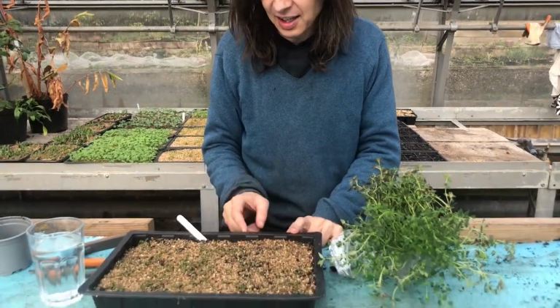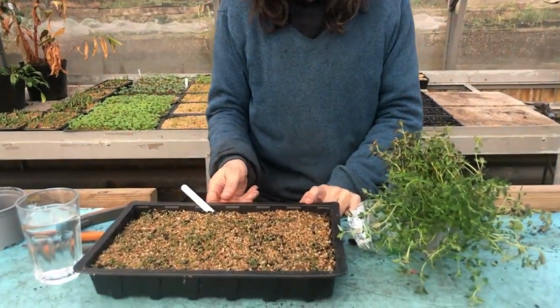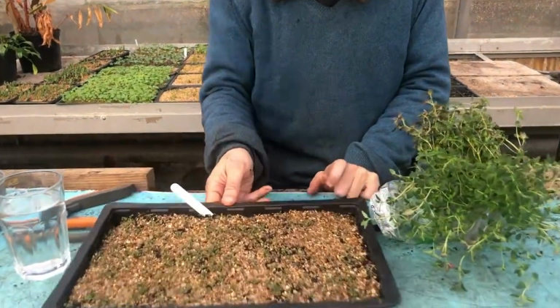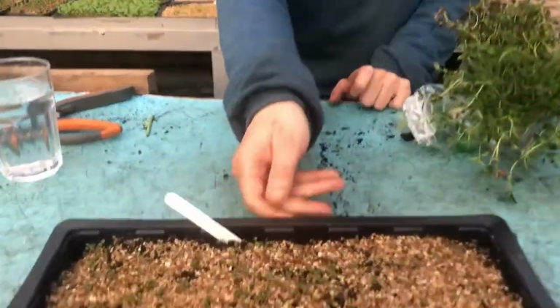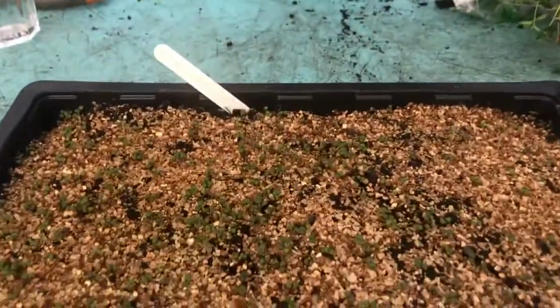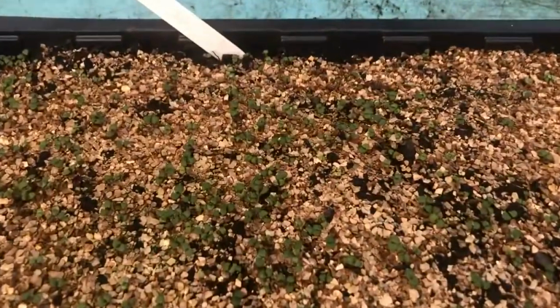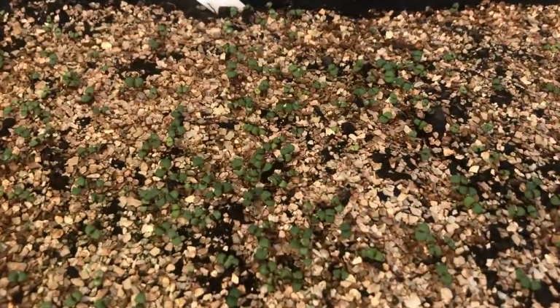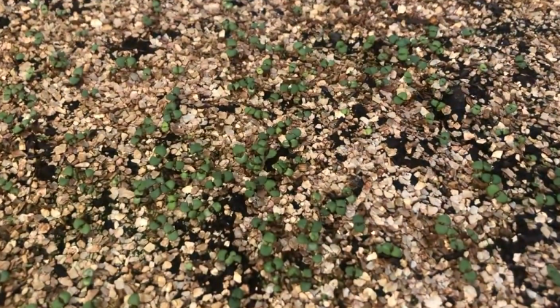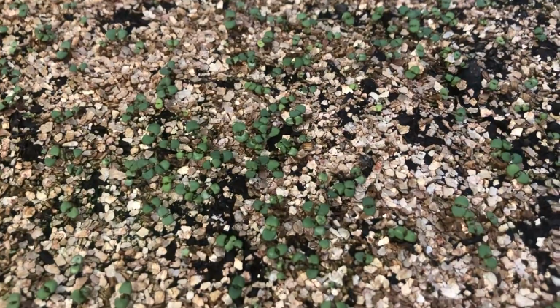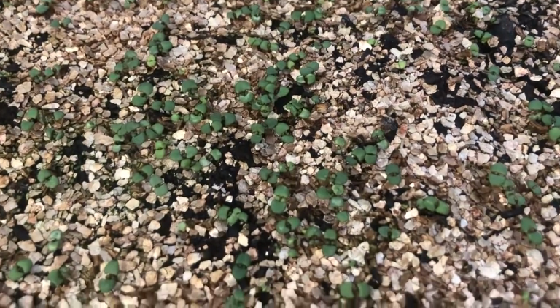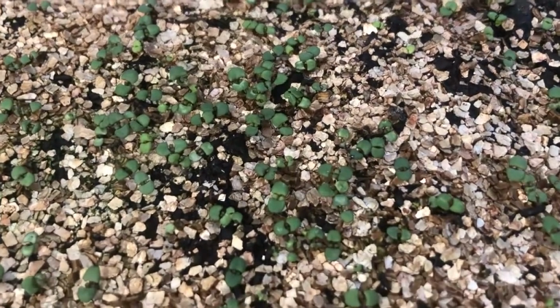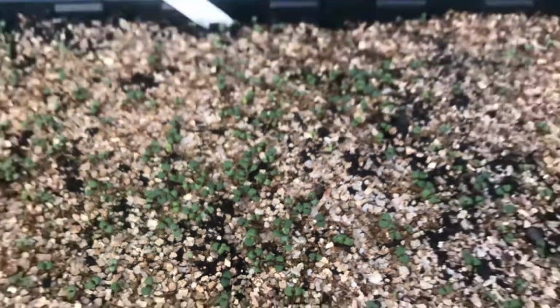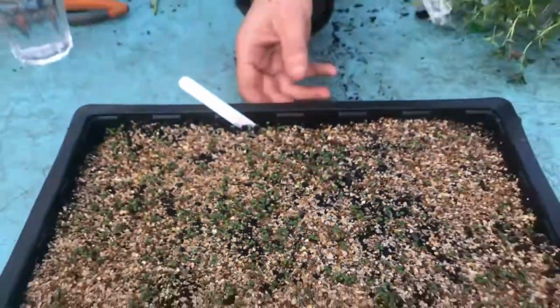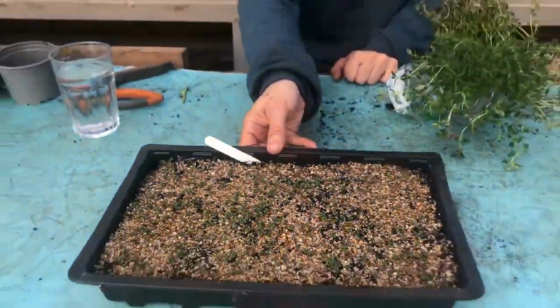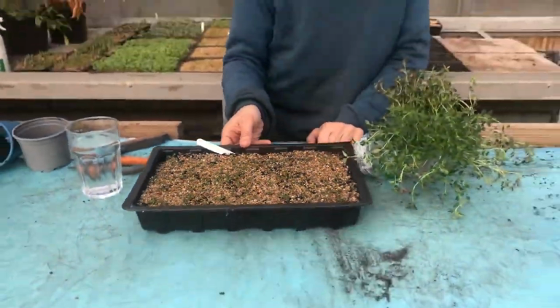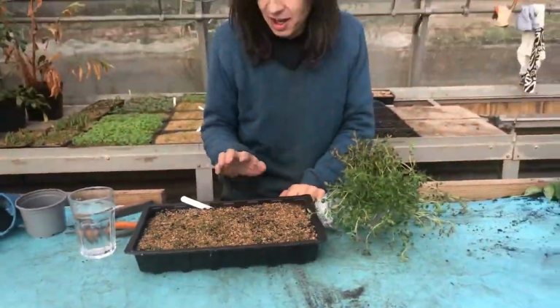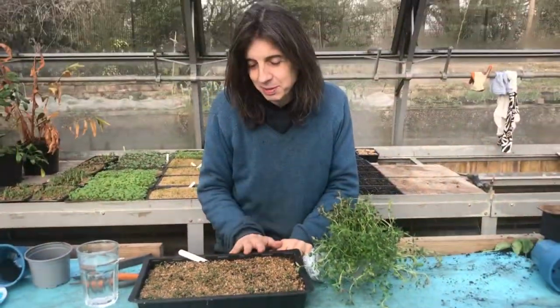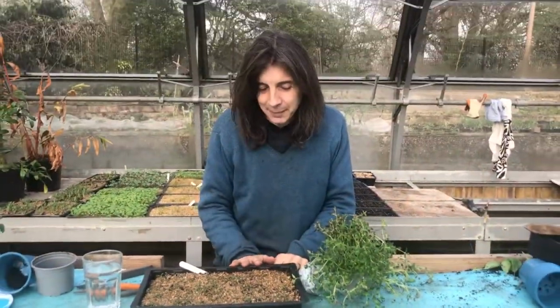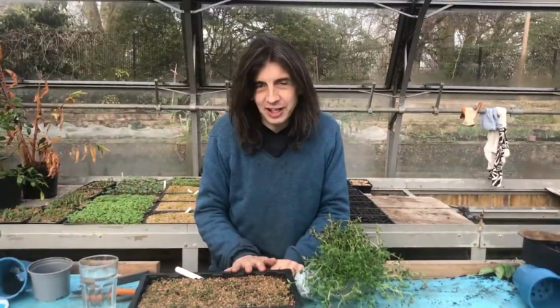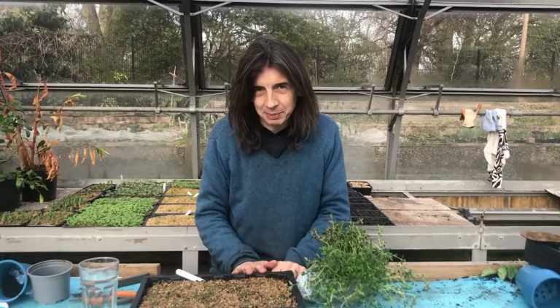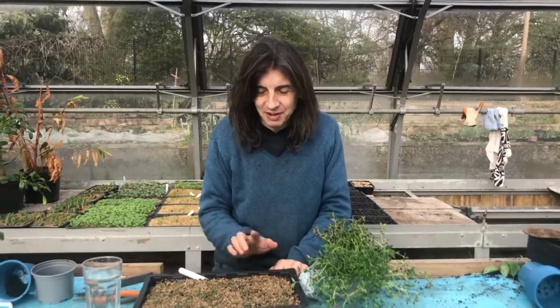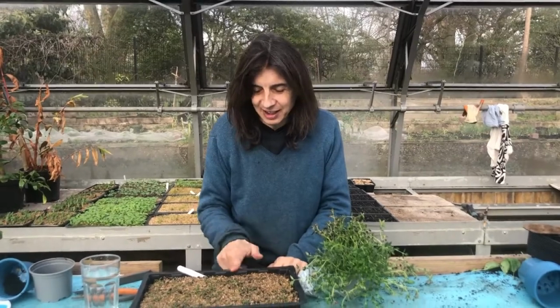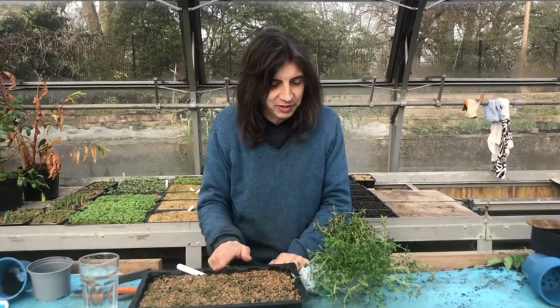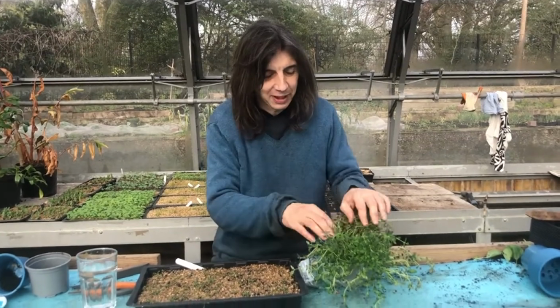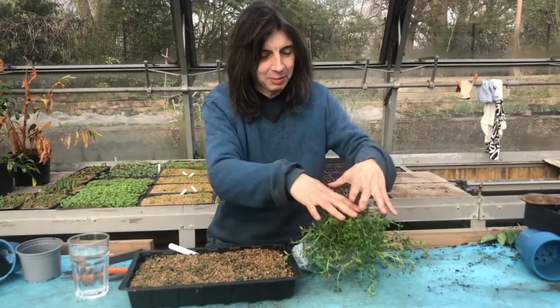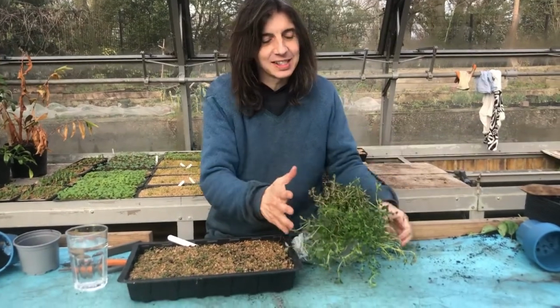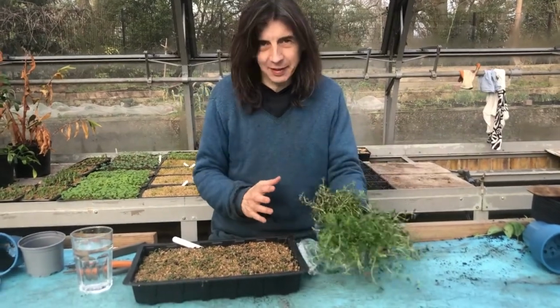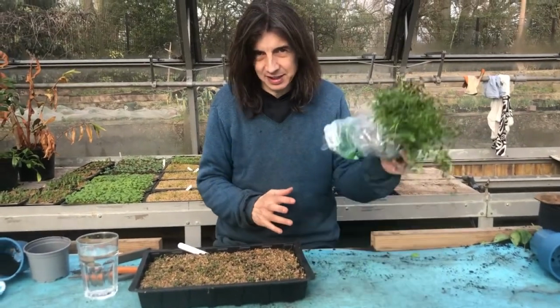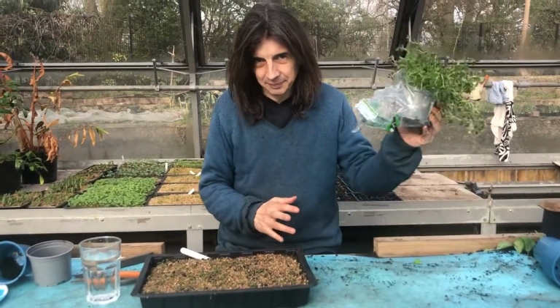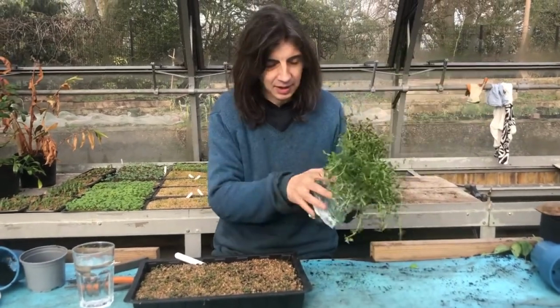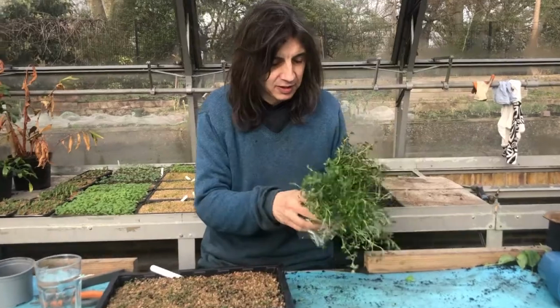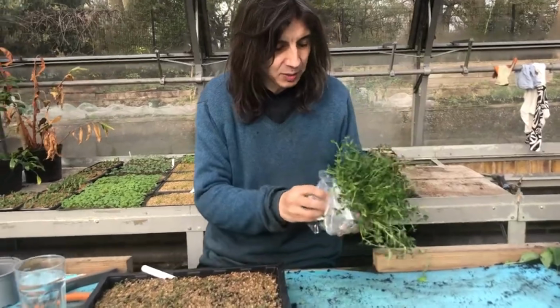So if you sow them, it takes a month for them to get that big. That's a month. So these plants are going to speed up, but you're not going to get very big plants. If you're lucky, each one of those is going to make a plant about this big by the end of summer. So it takes a while.